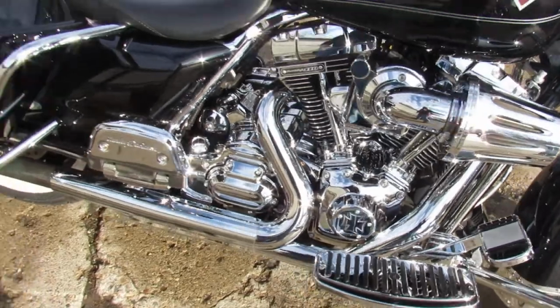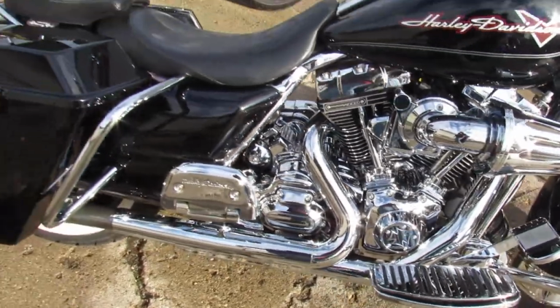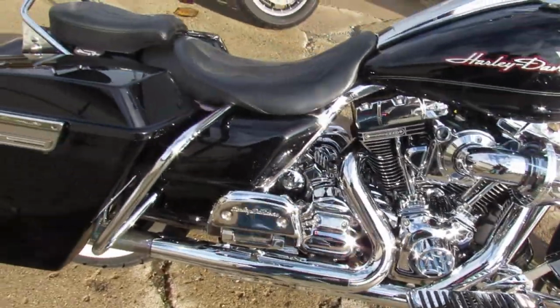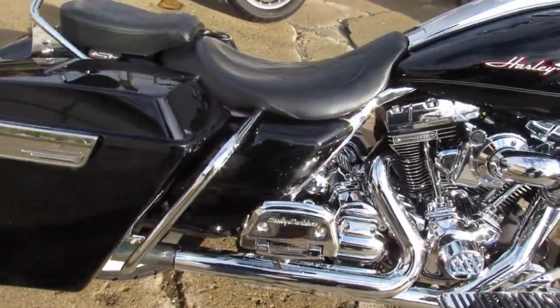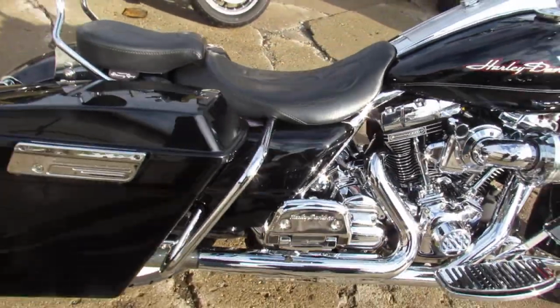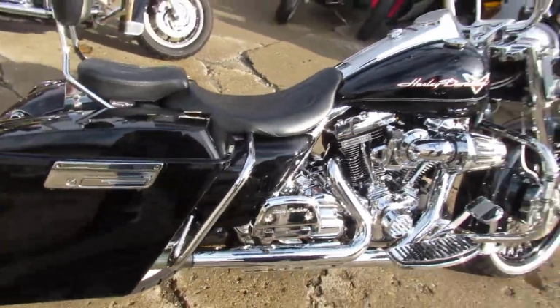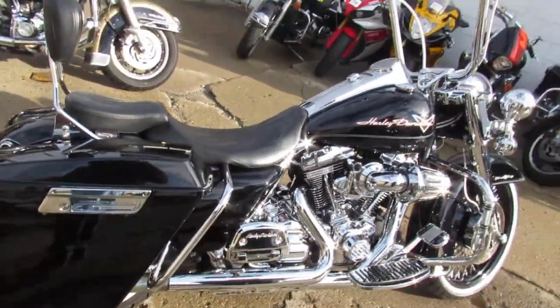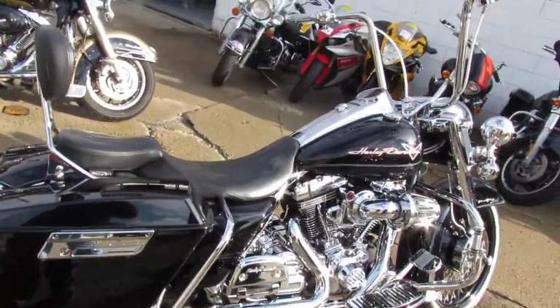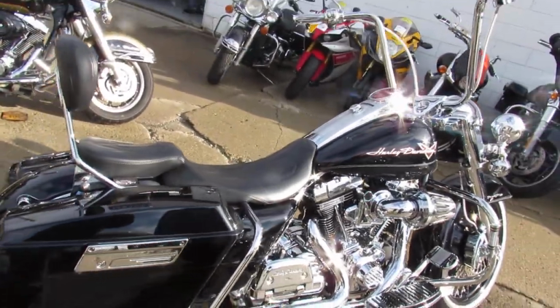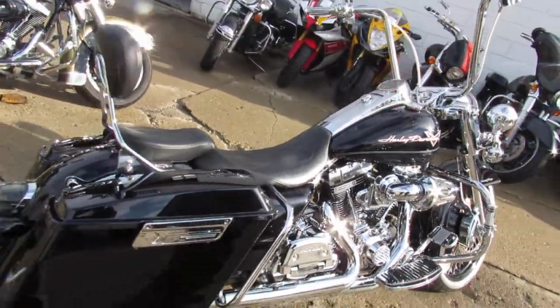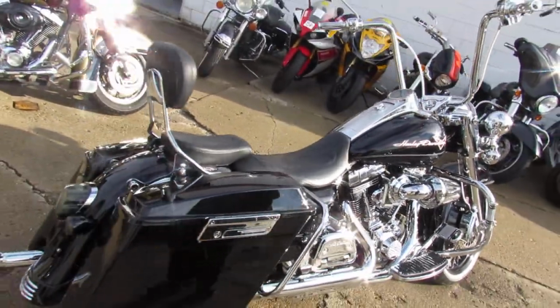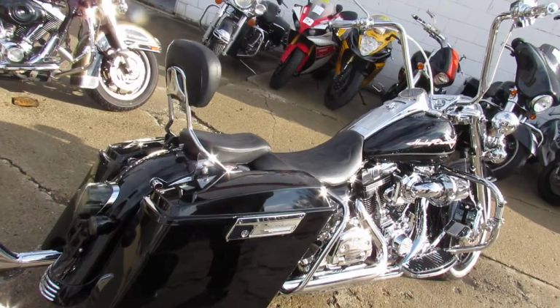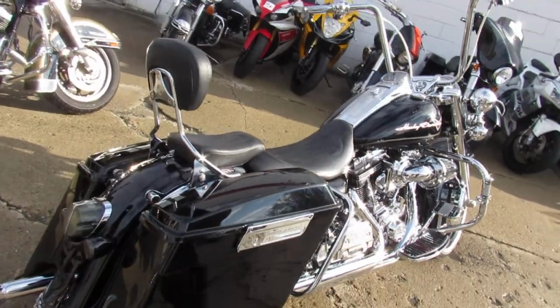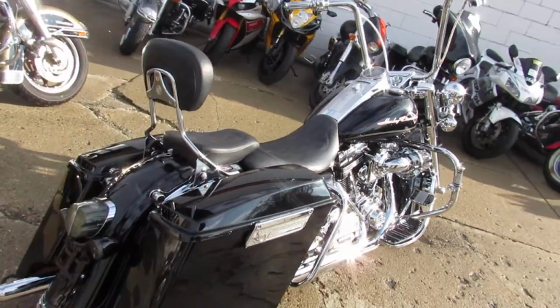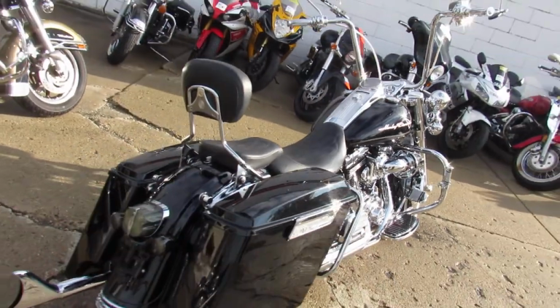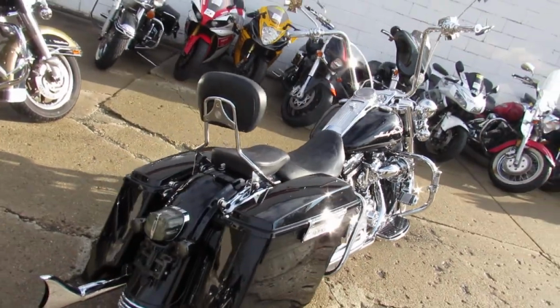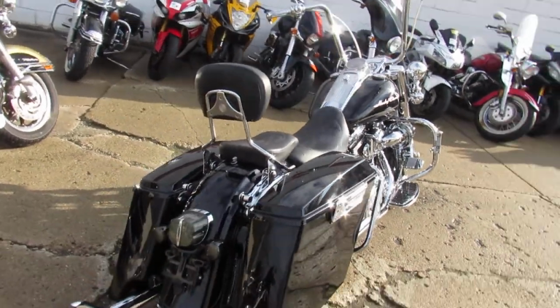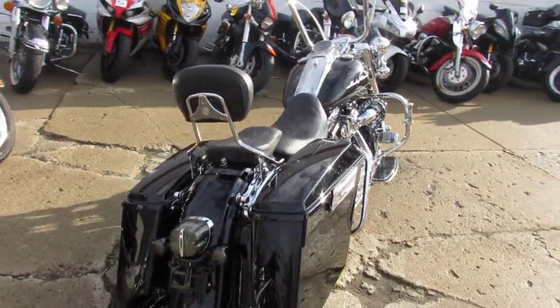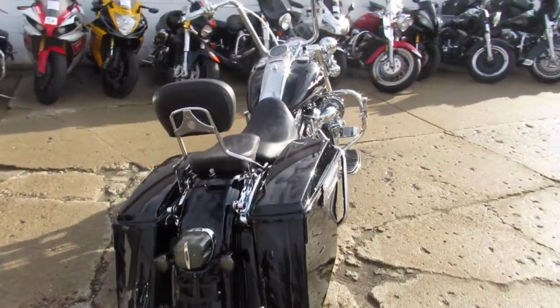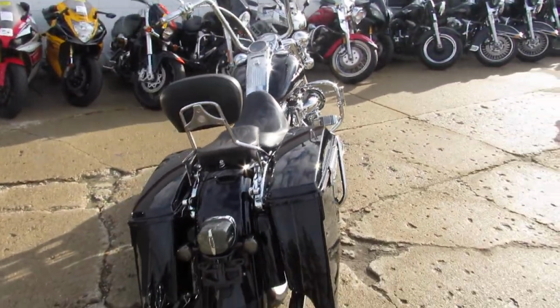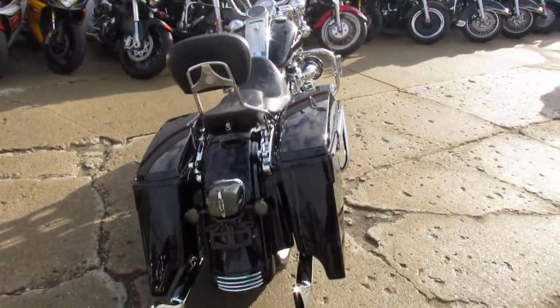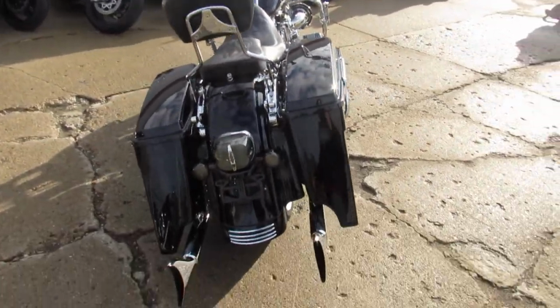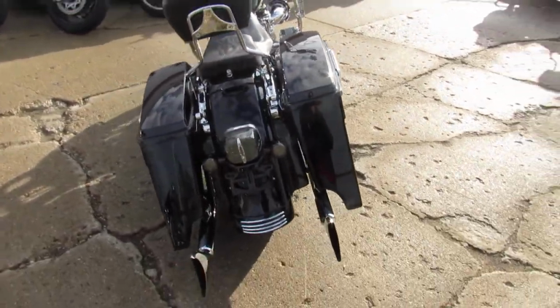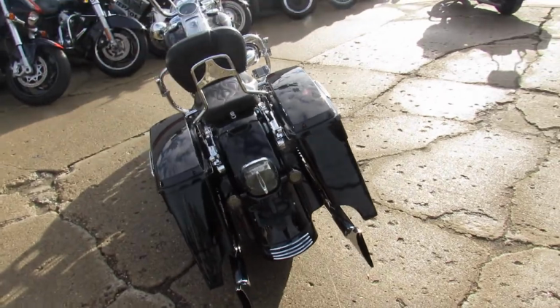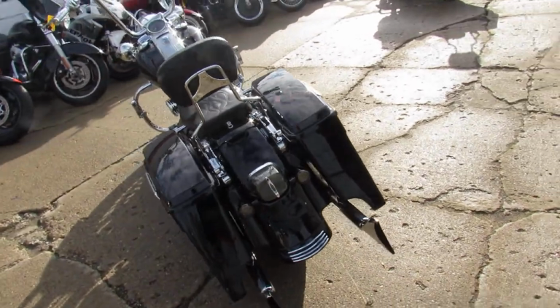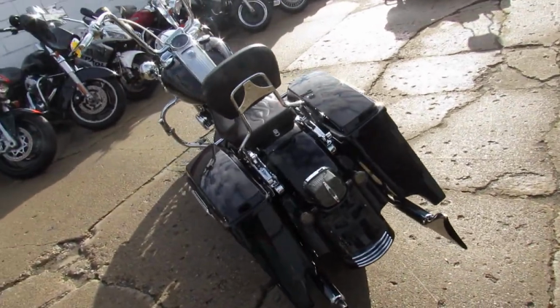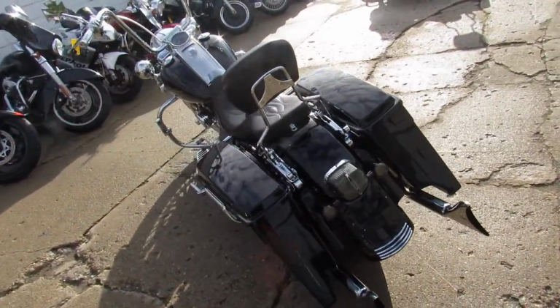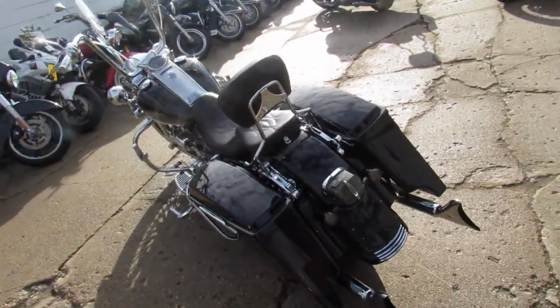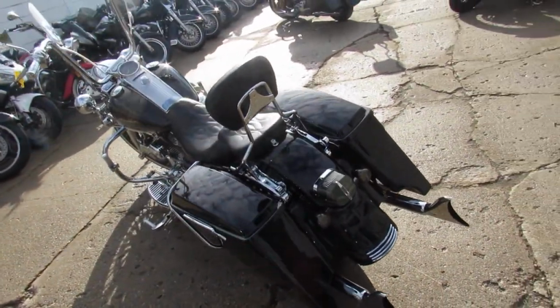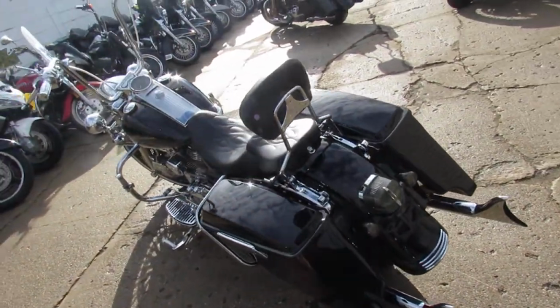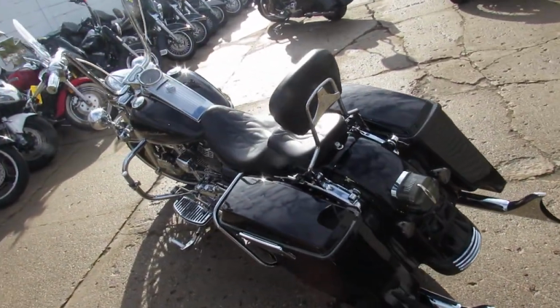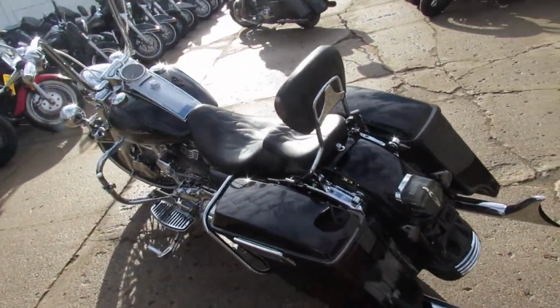All chrome motor, chrome front end, chrome switches, chrome switch housings, chrome floorboards and more guys. Screamin' Eagle Air Cleaner, extended saddlebags, whale tail exhaust and much much more guys.